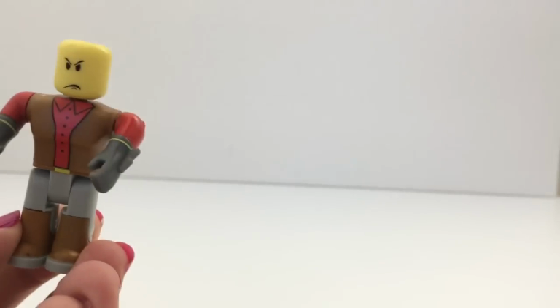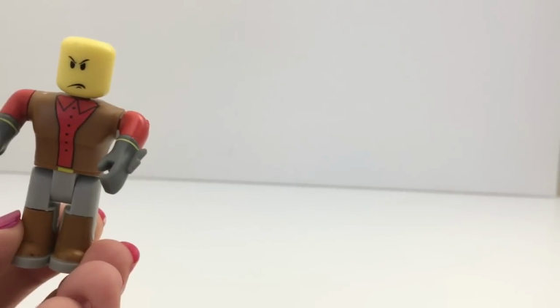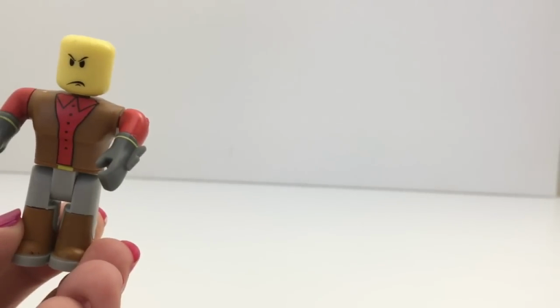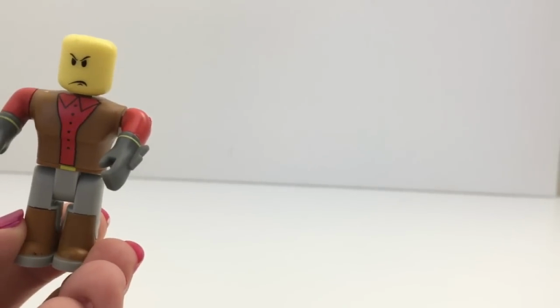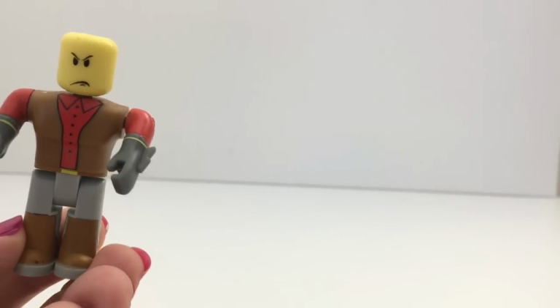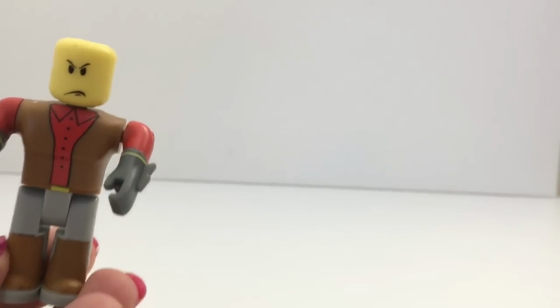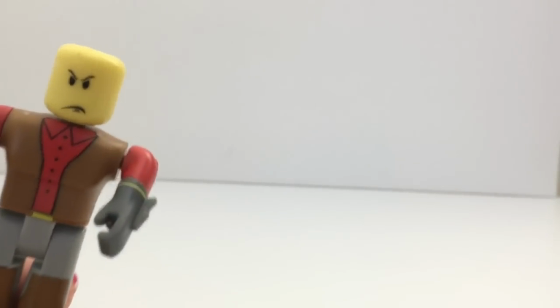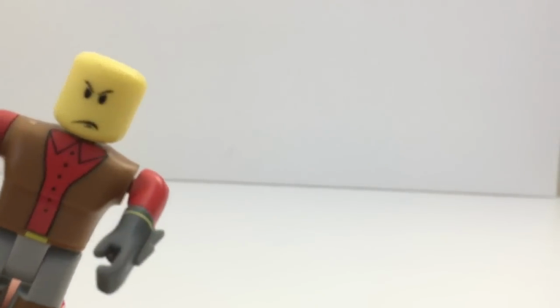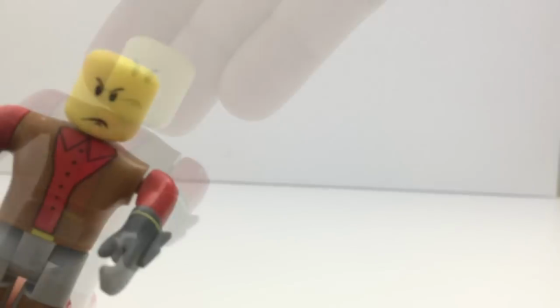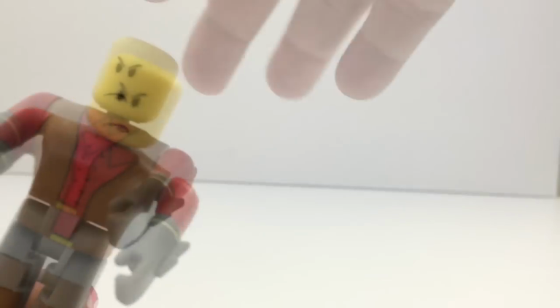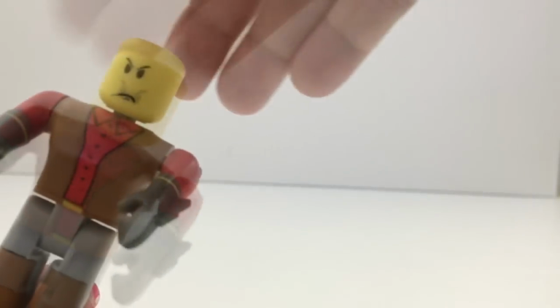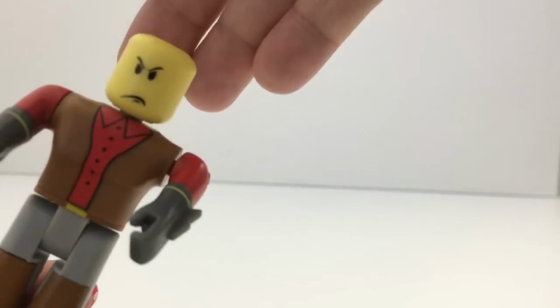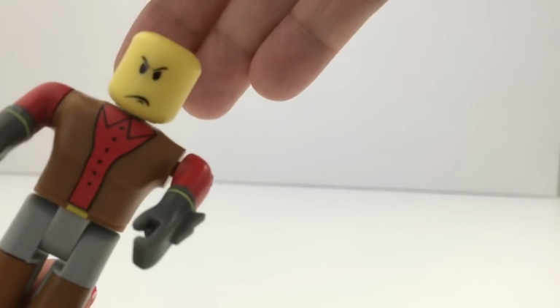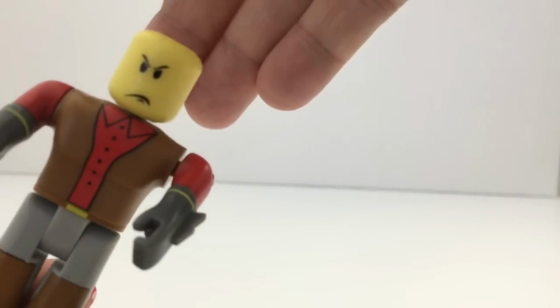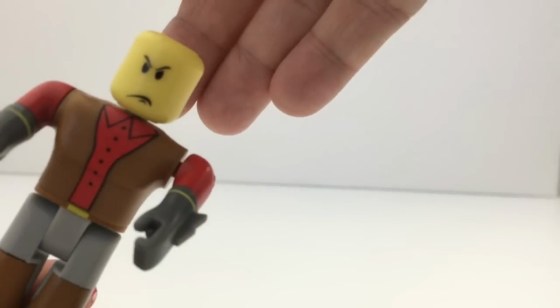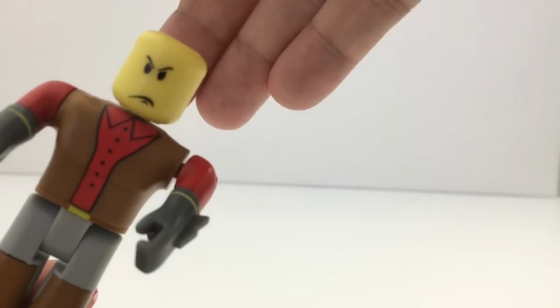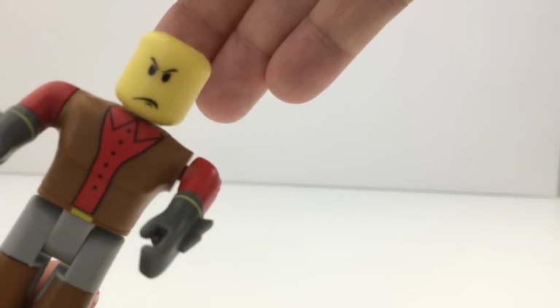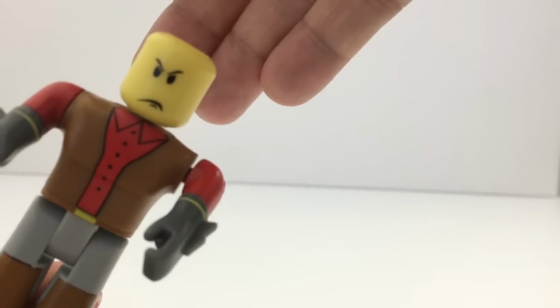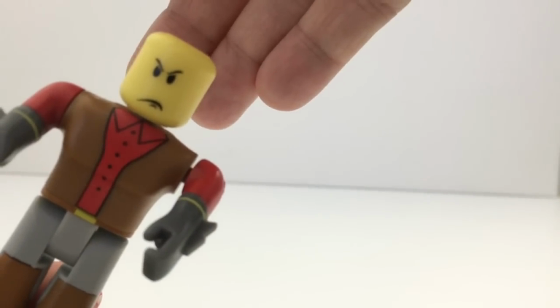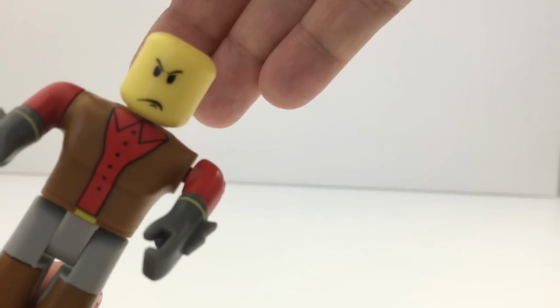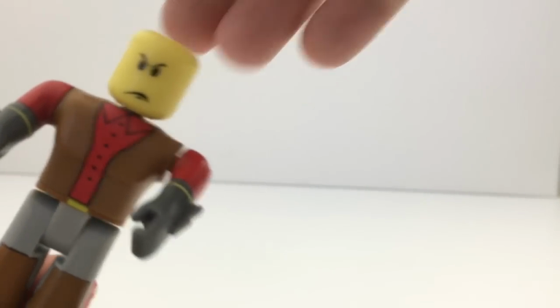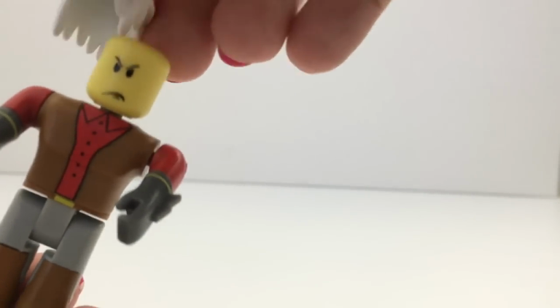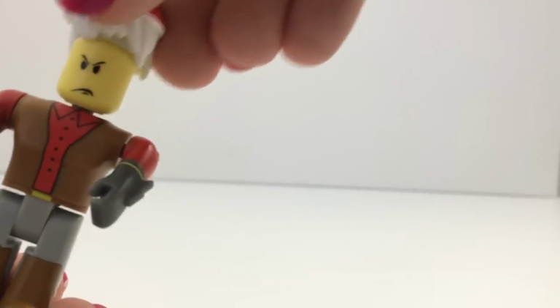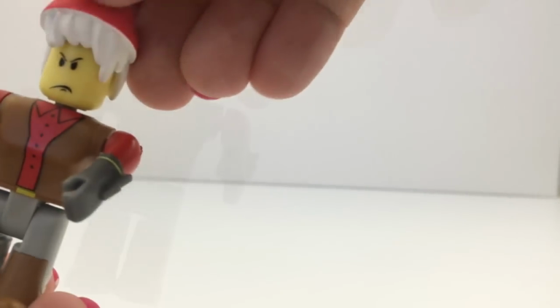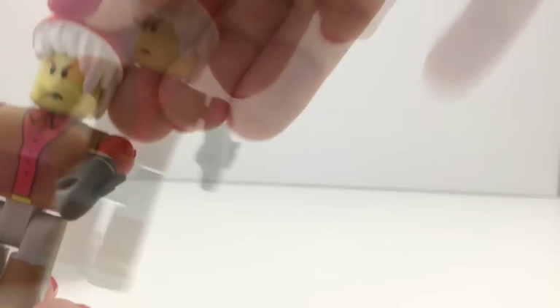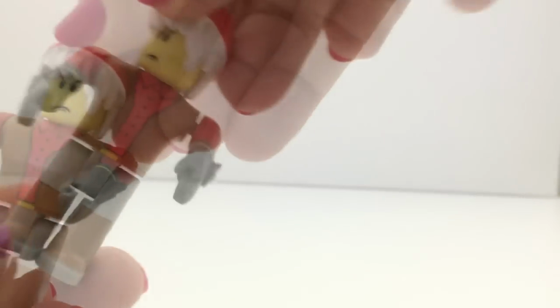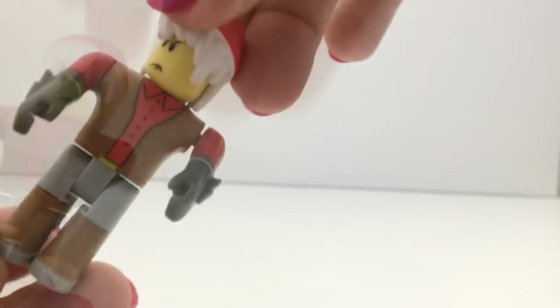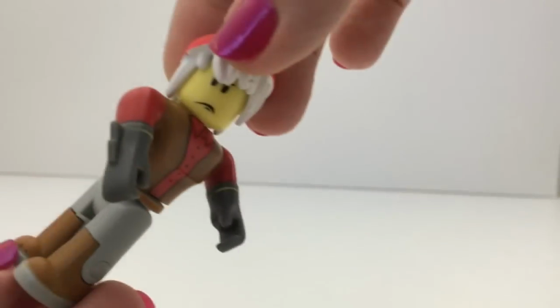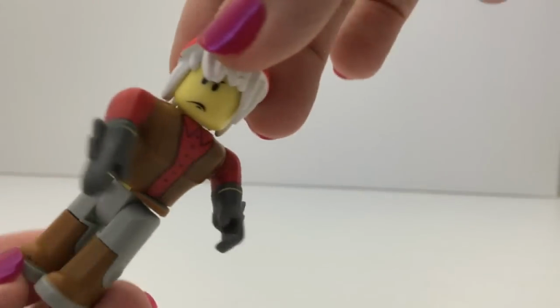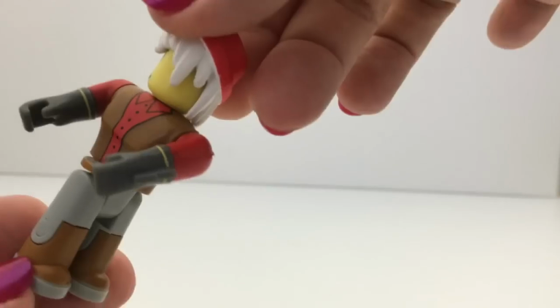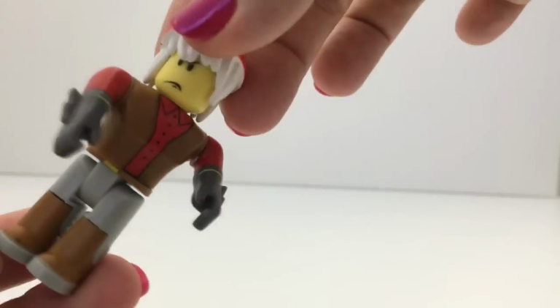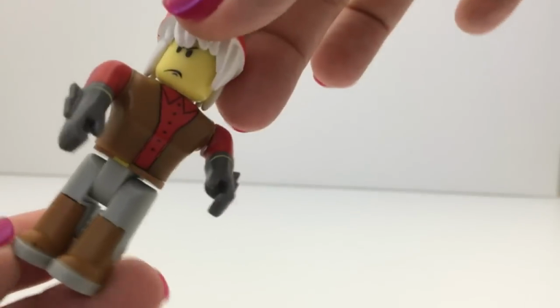The hair comes off, and this is one of the faces you can pick in game. And this is all movable.